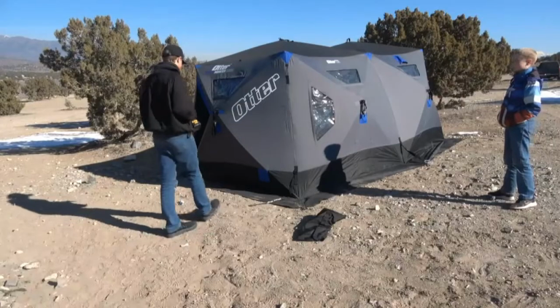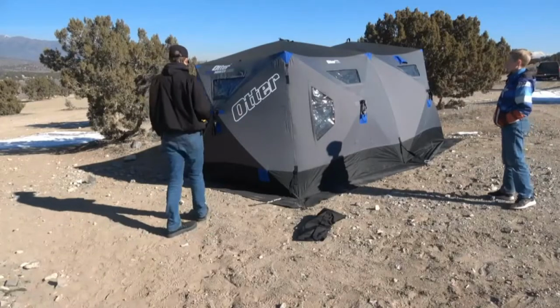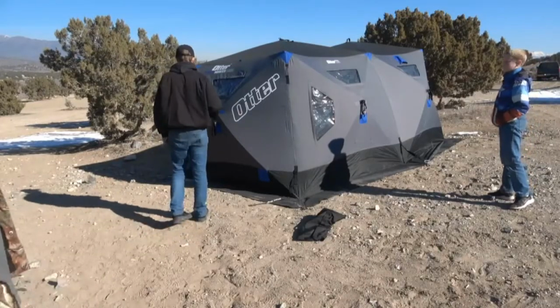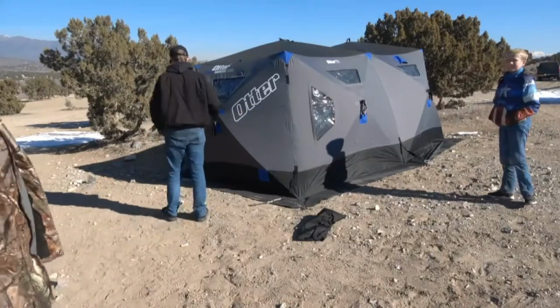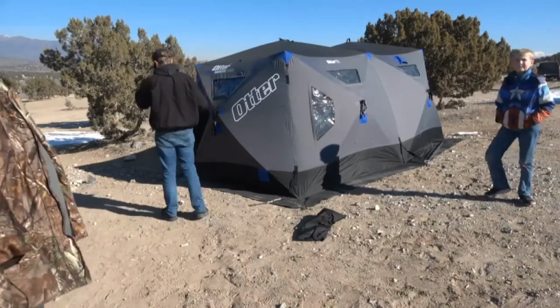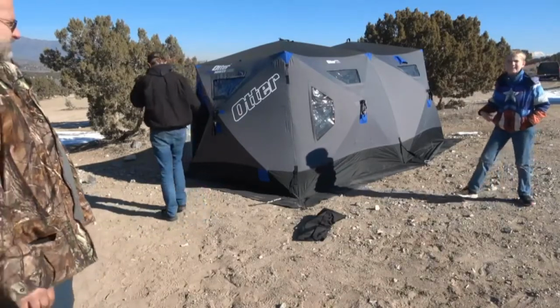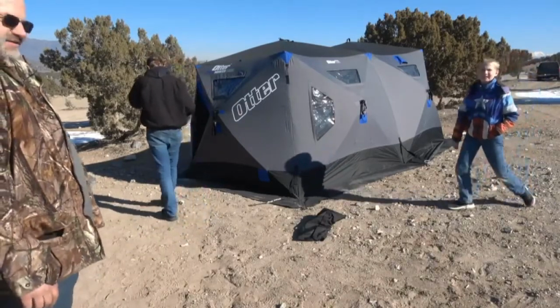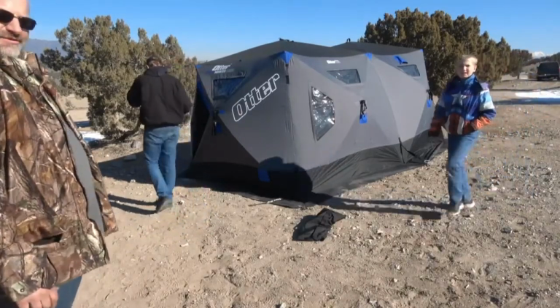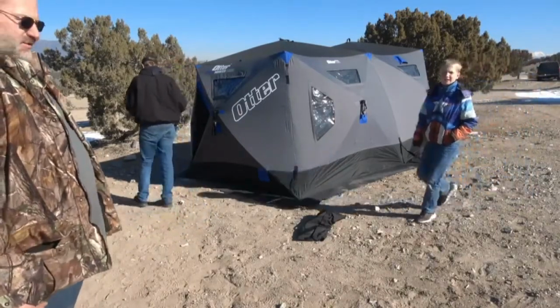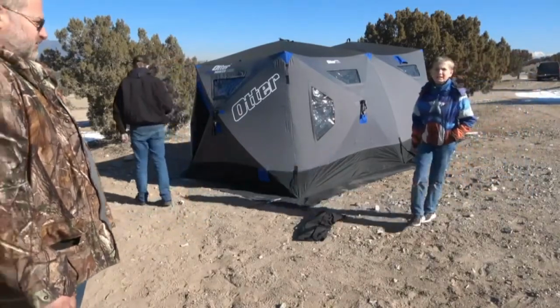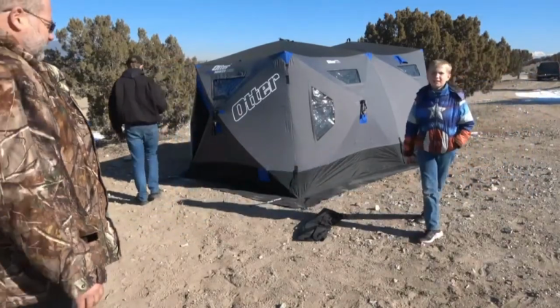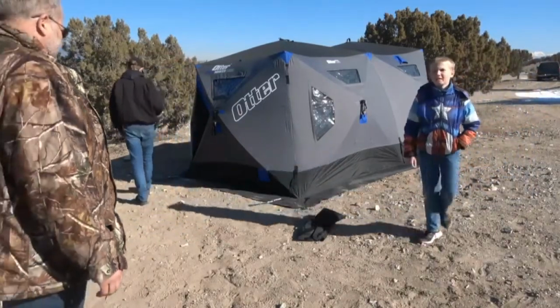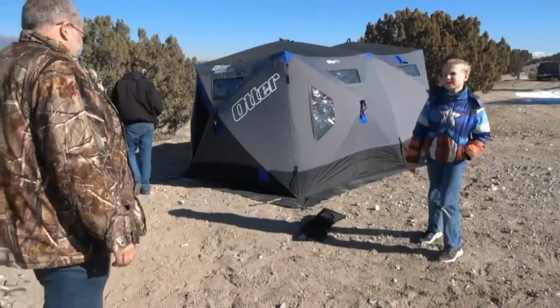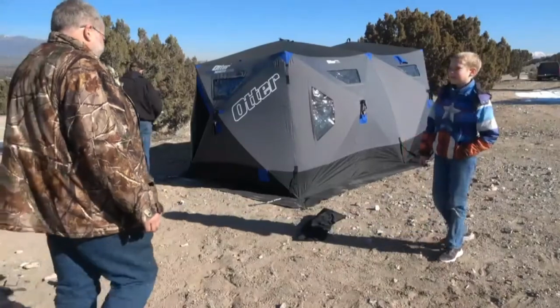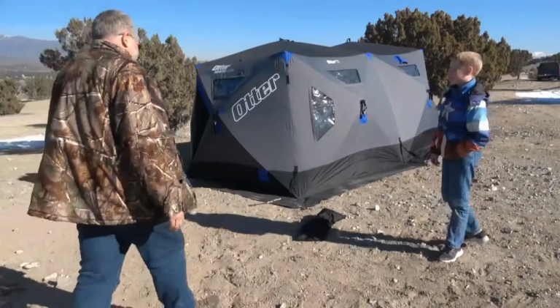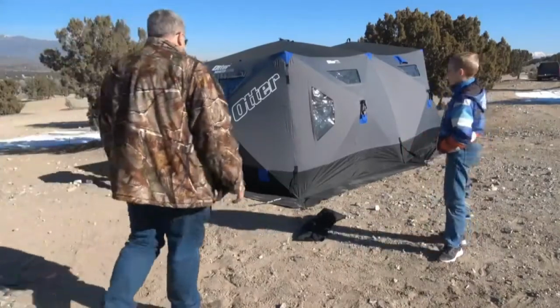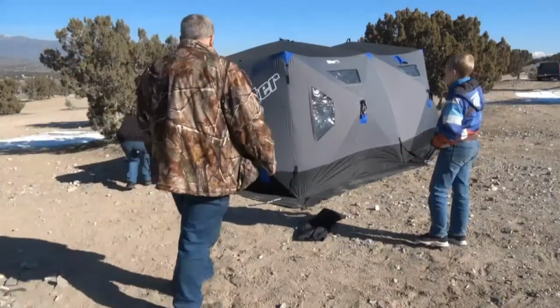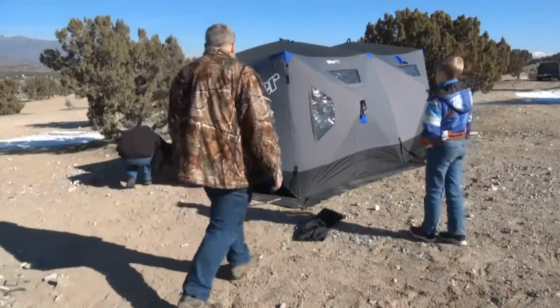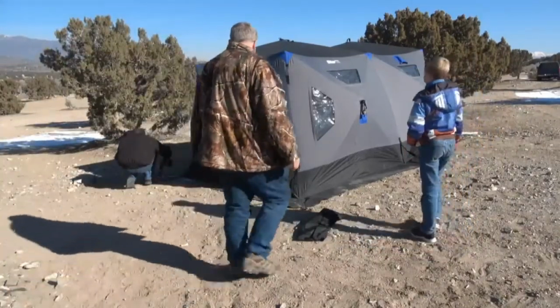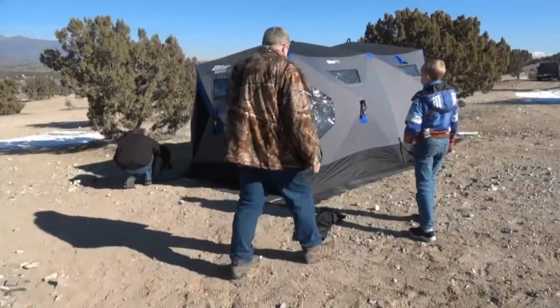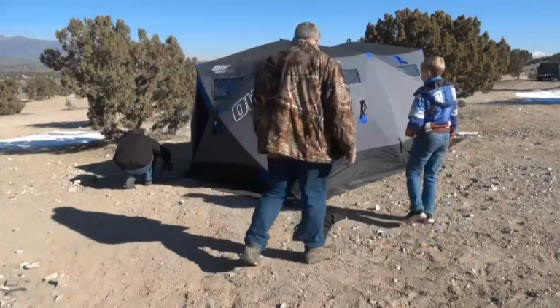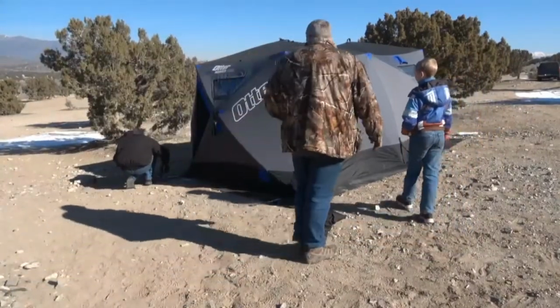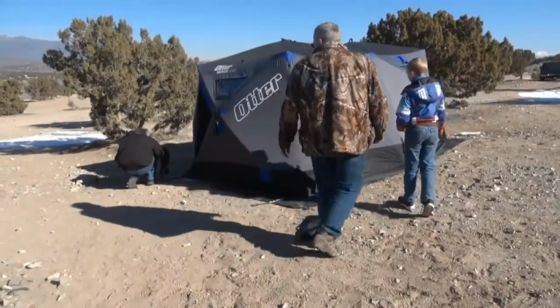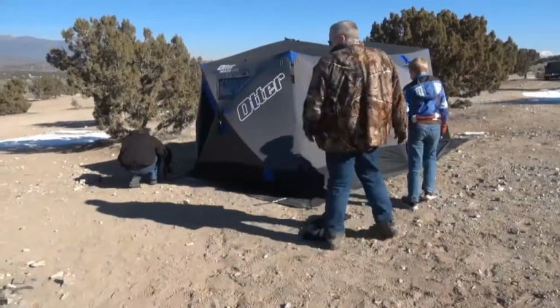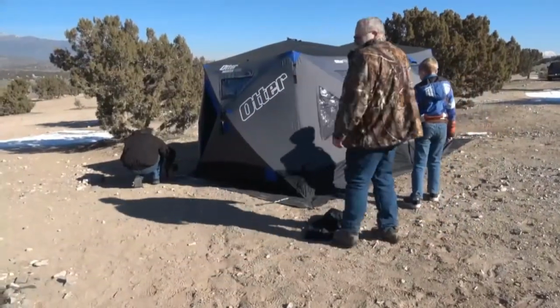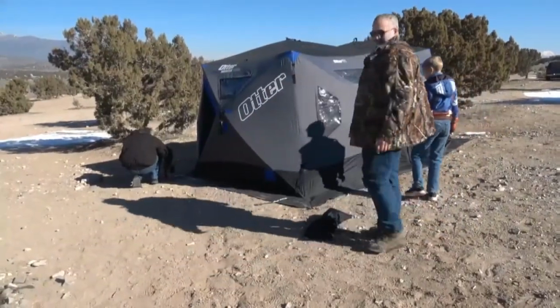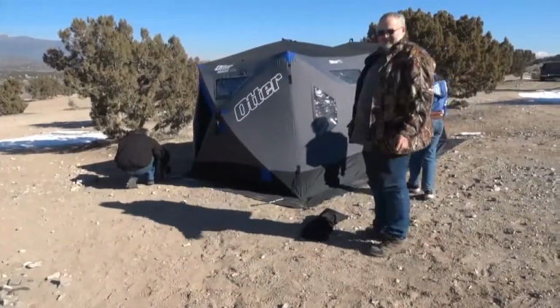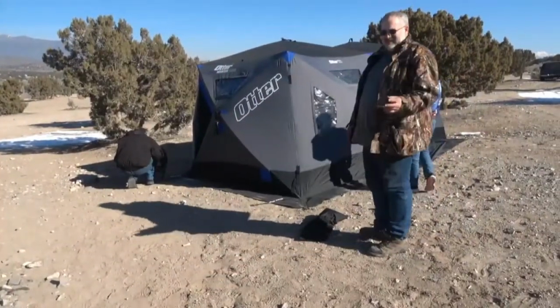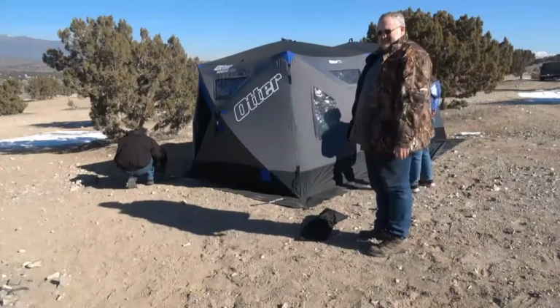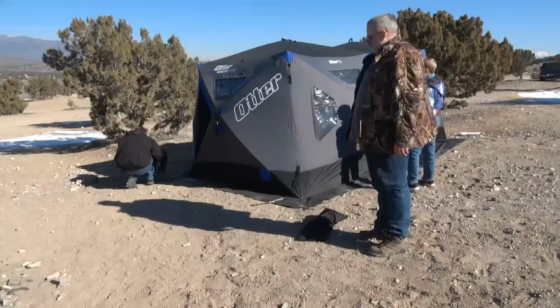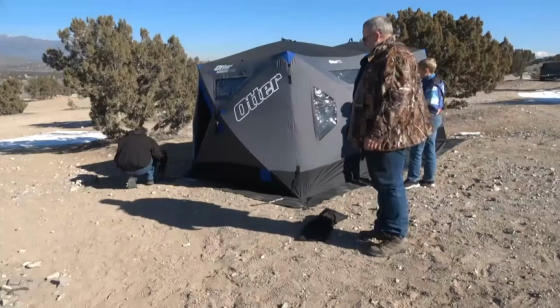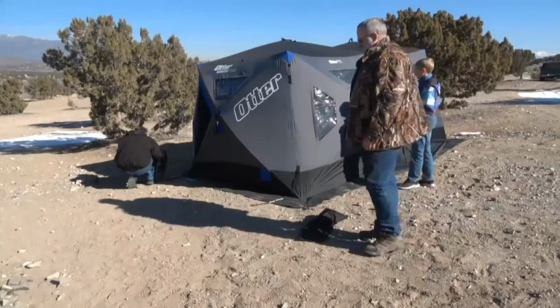Alright guys, we're gonna get this tent taken down. We'll show you how quick that goes. Josh is gonna get the stakes out, then we'll get it folded up.